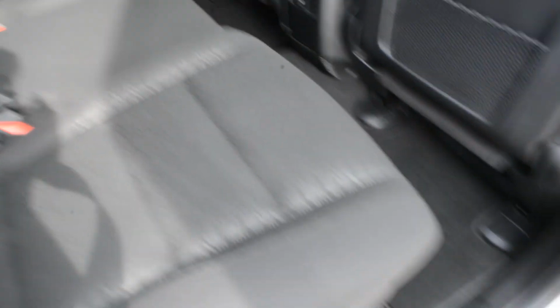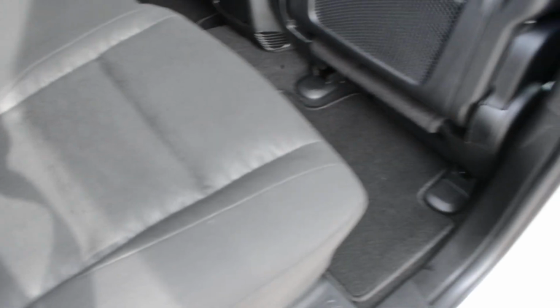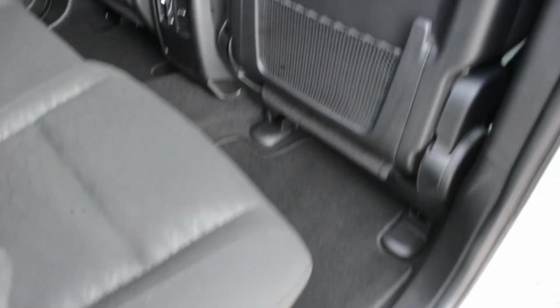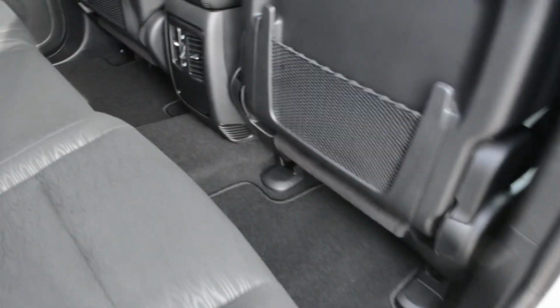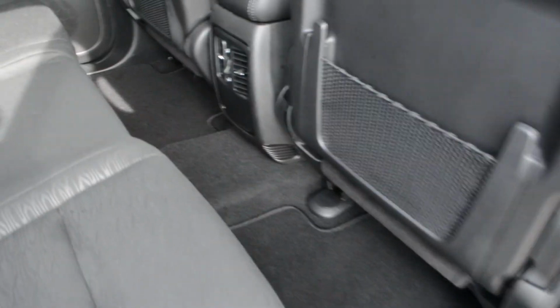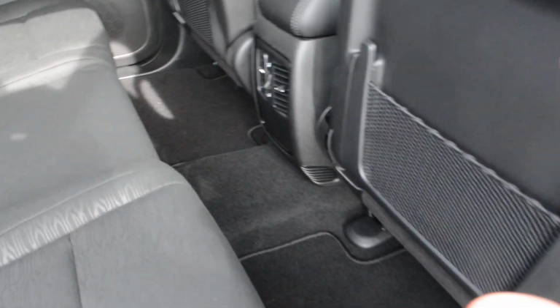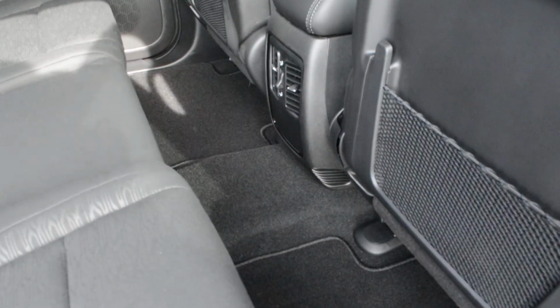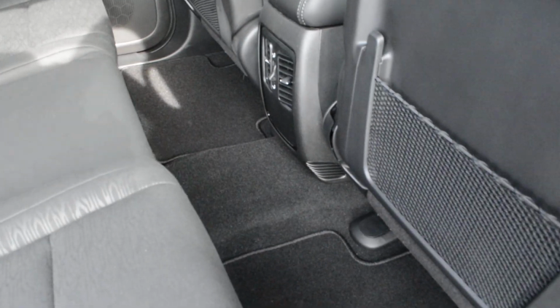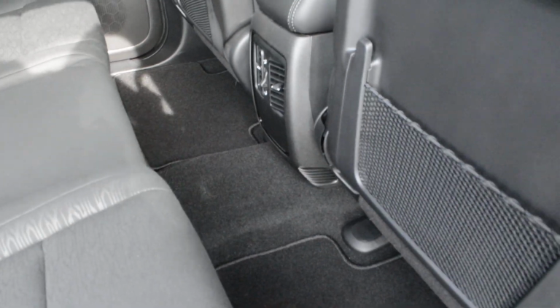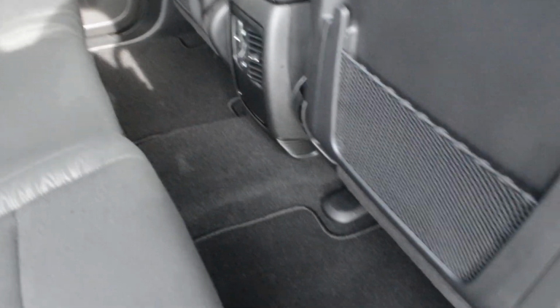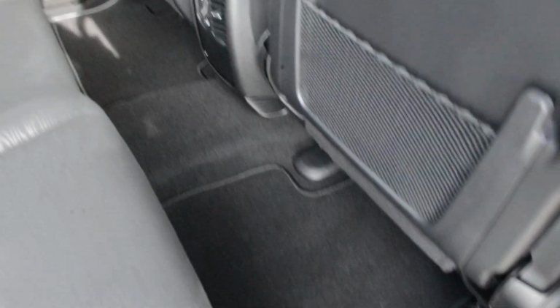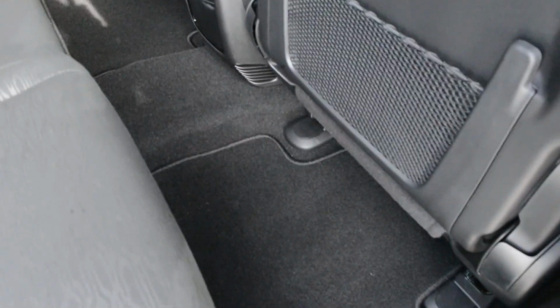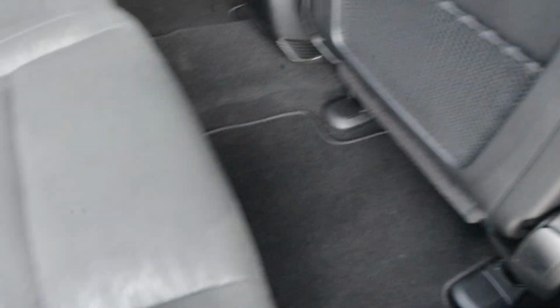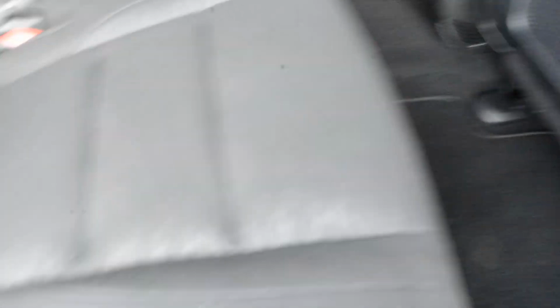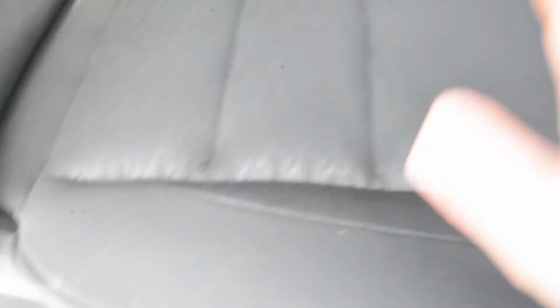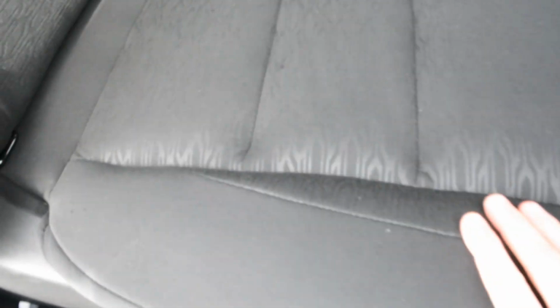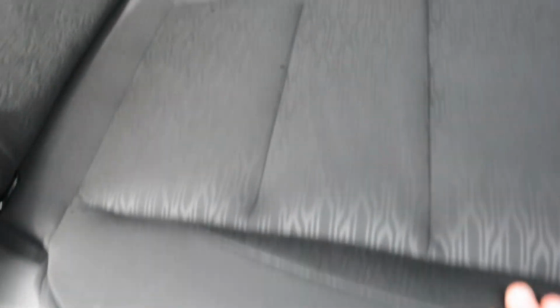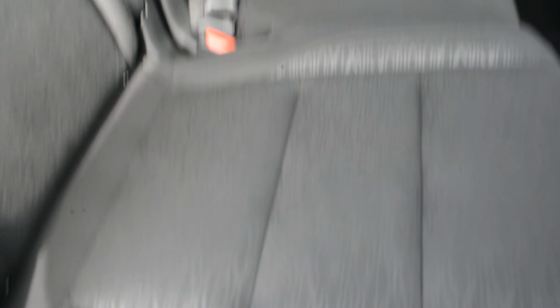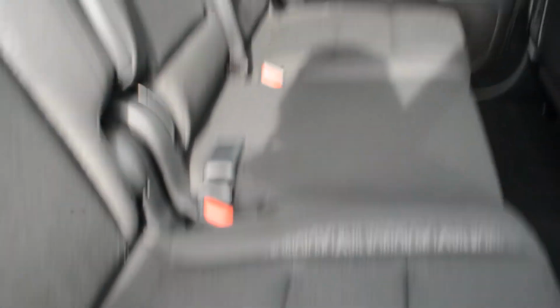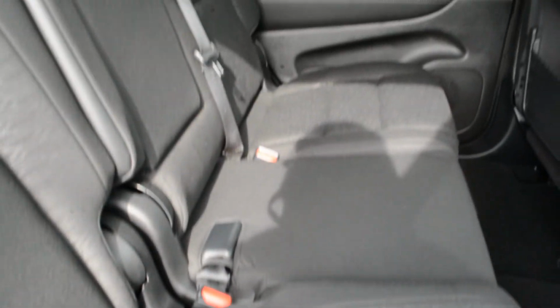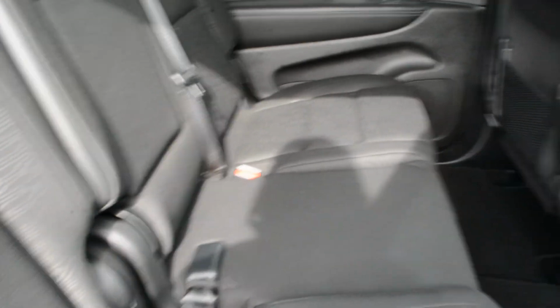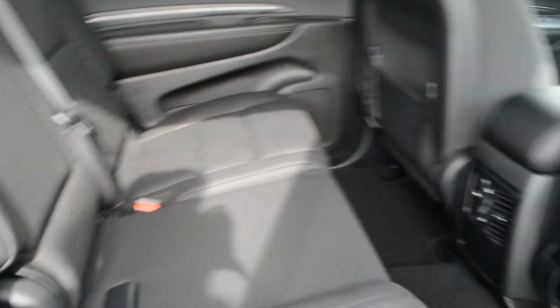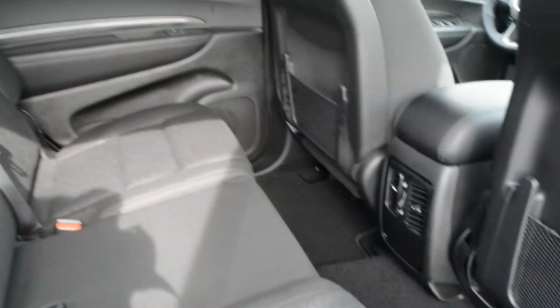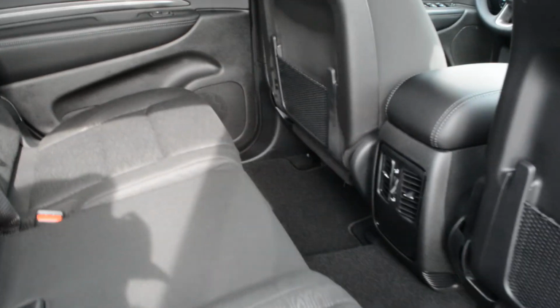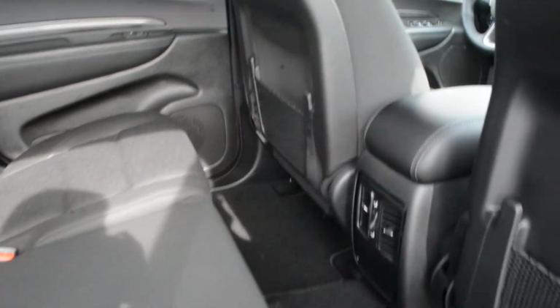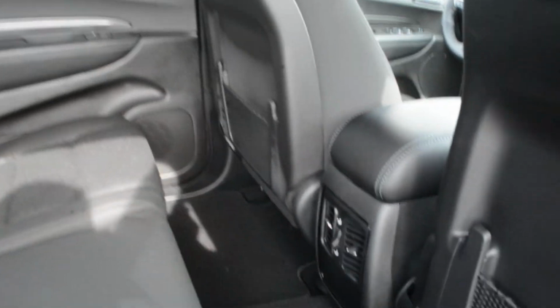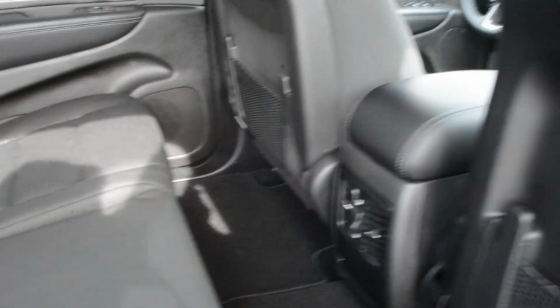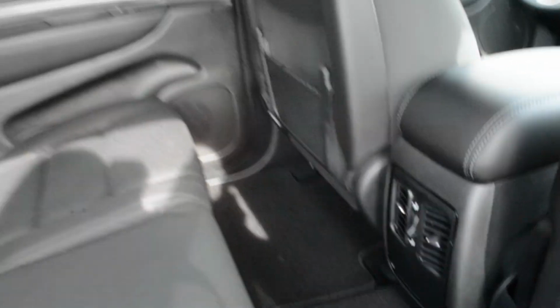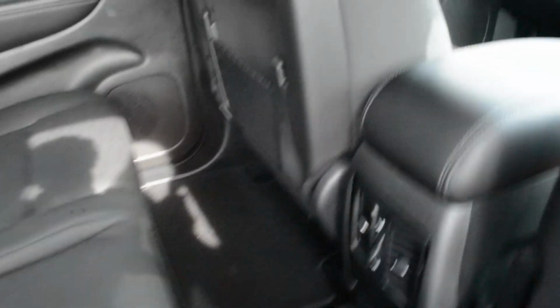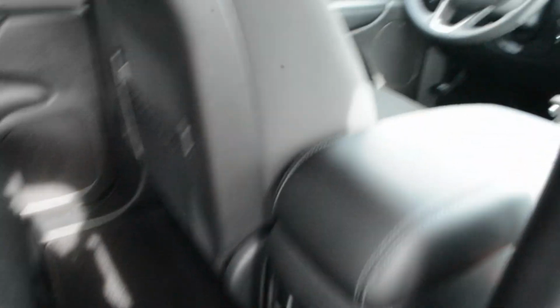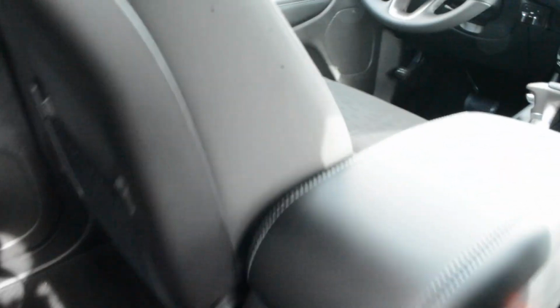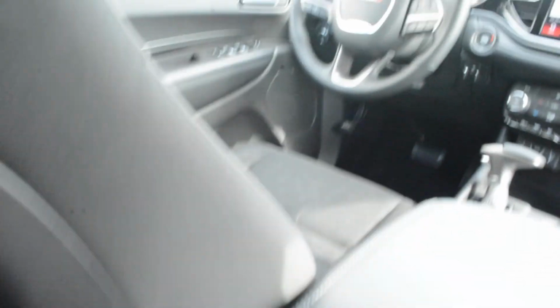In the second row there is a decent amount of space for your passengers to sit quite comfortably. The seats themselves are cloth seats, offering plenty of comfort for you and your passengers.